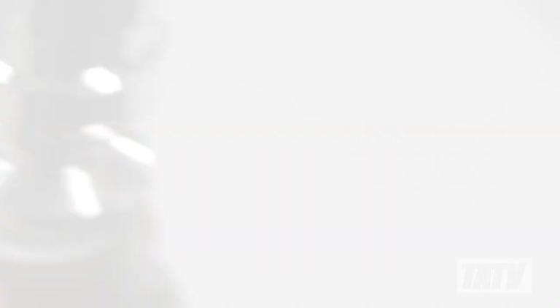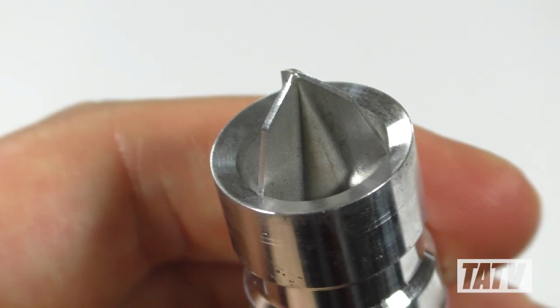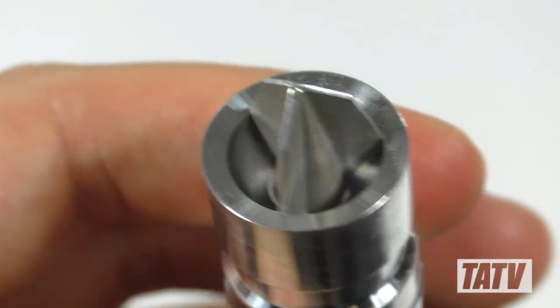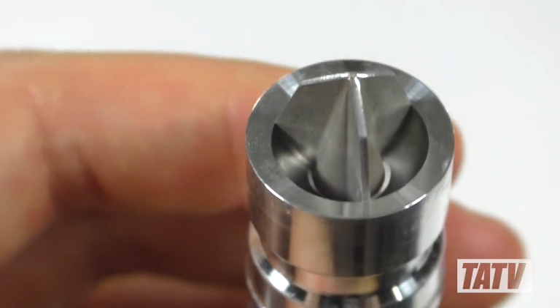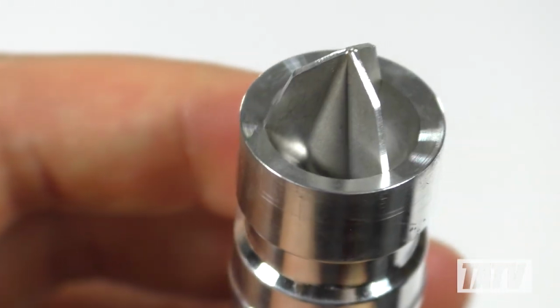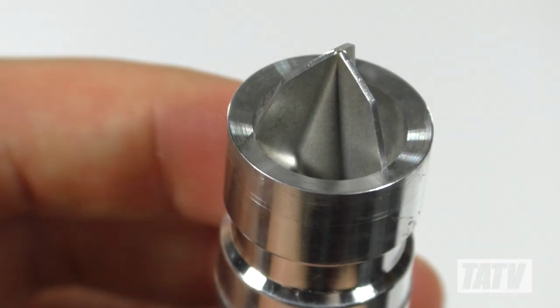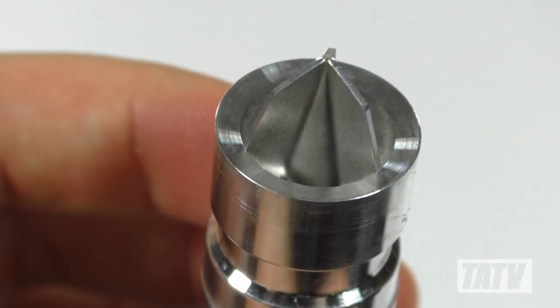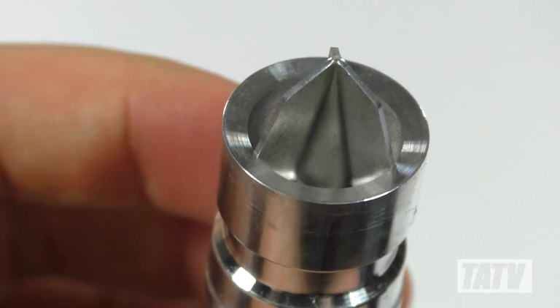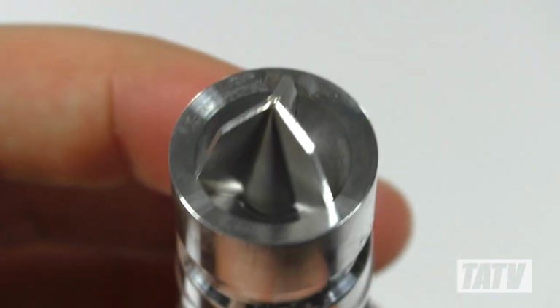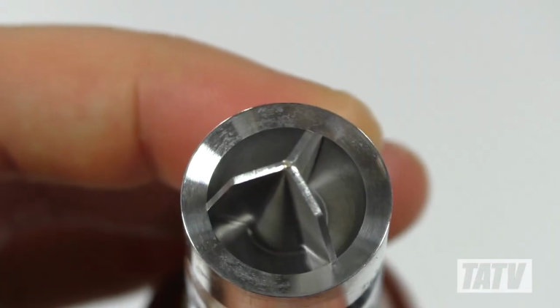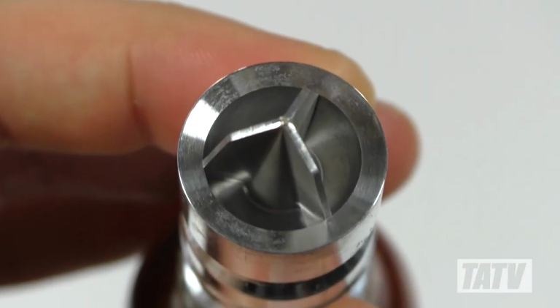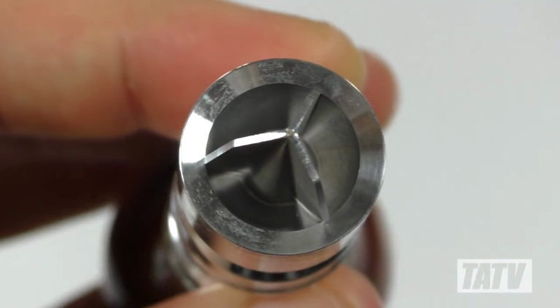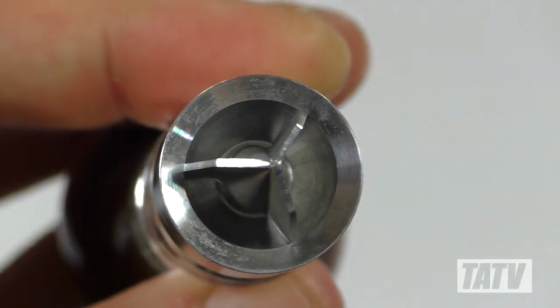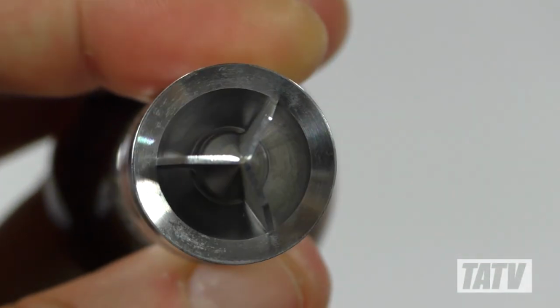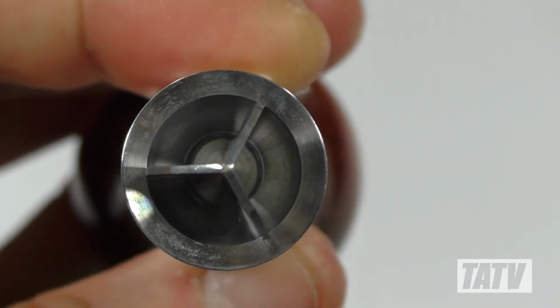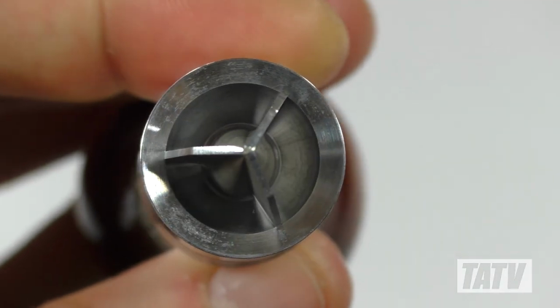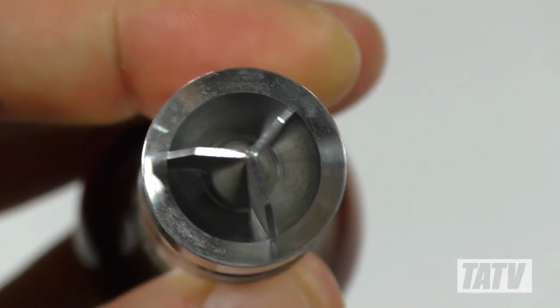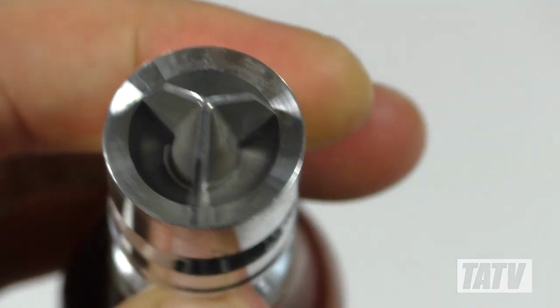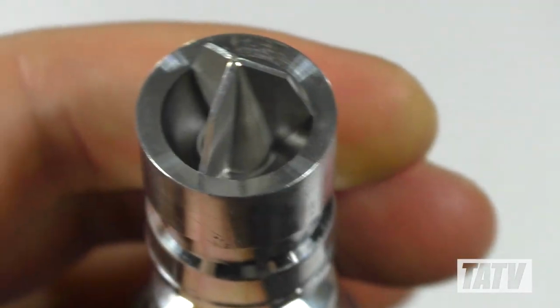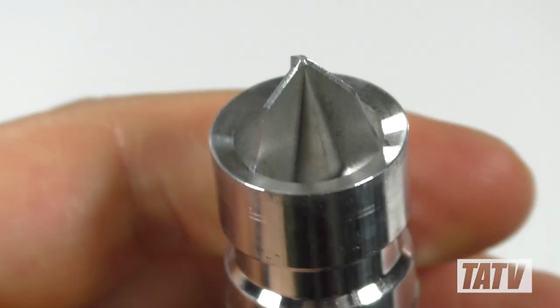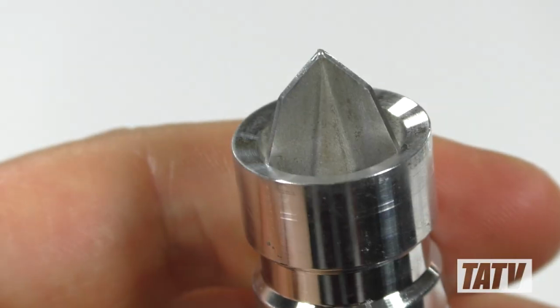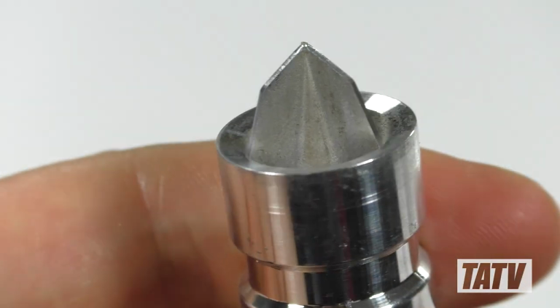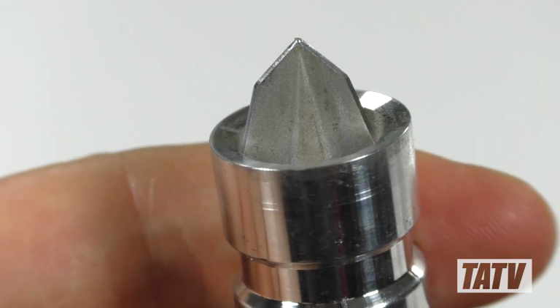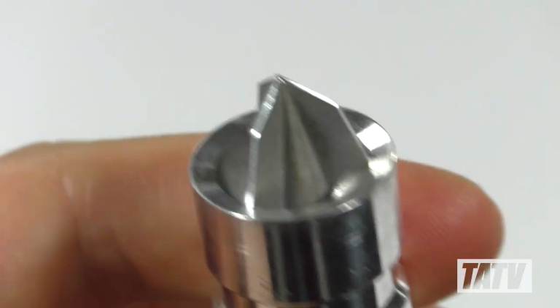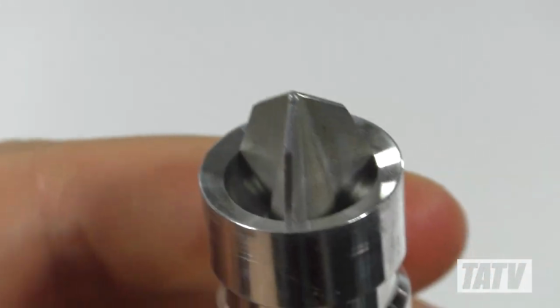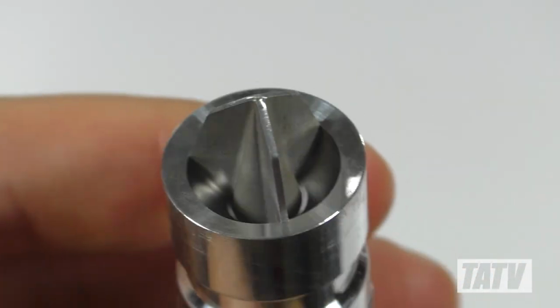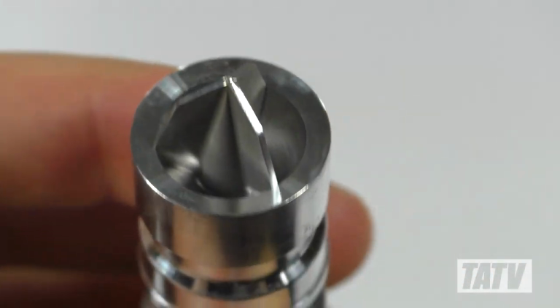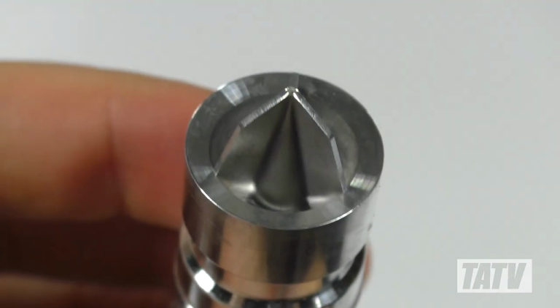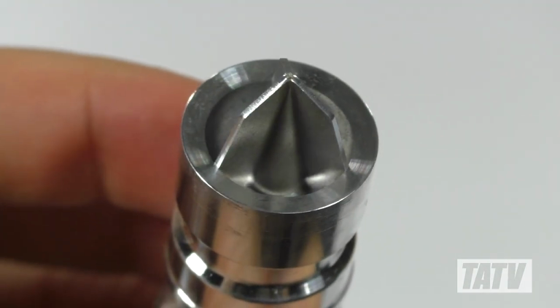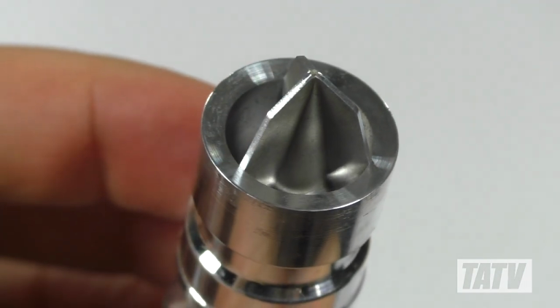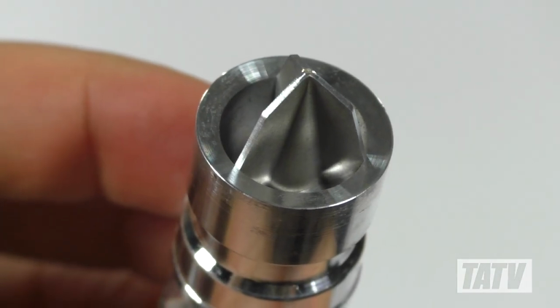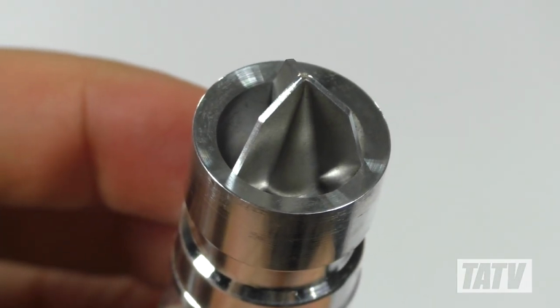The Grizzly Shock Paradox uses a three-sided pin reminiscent of an archery broadhead. Once again, the pin has been expertly made for maximum smoothness, and using an angled shape eases the extraction process.